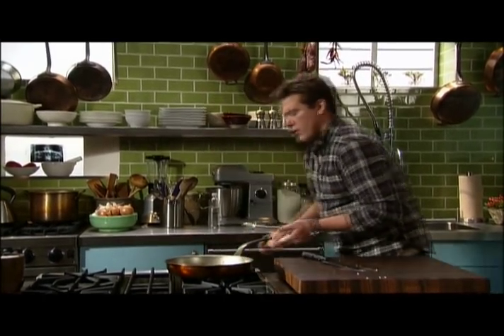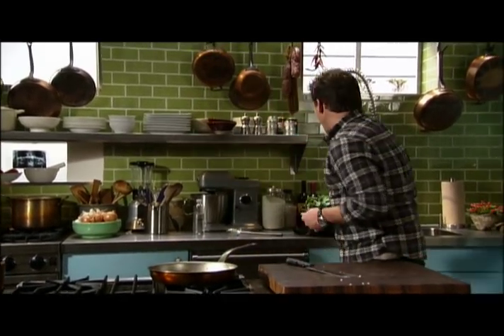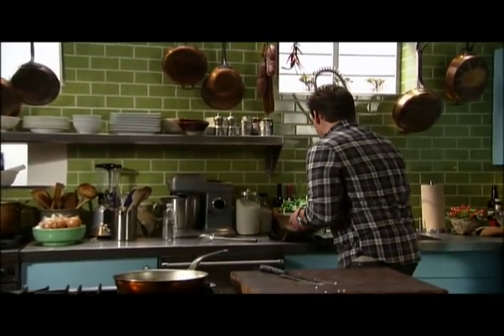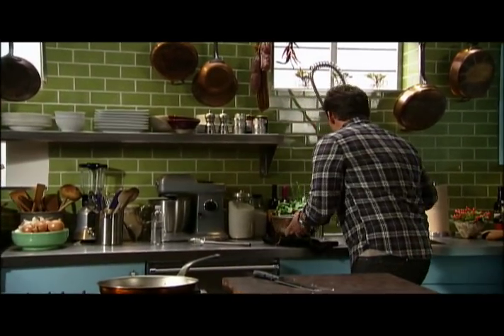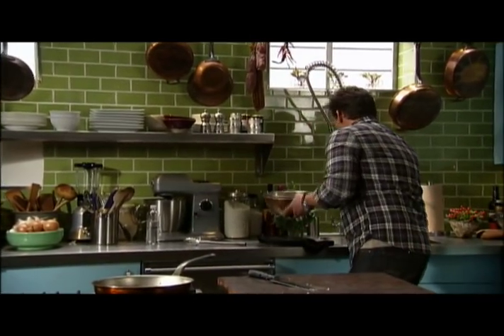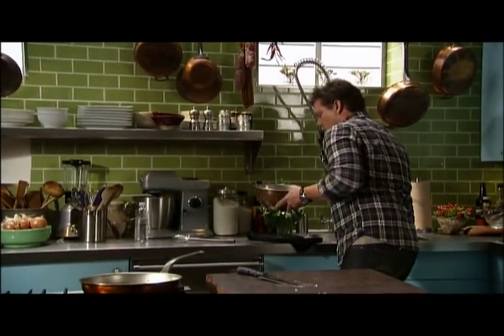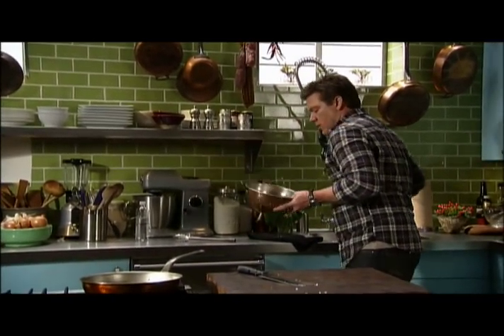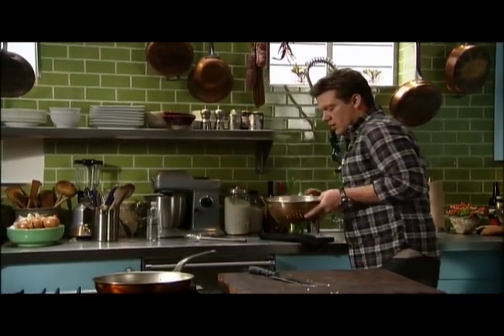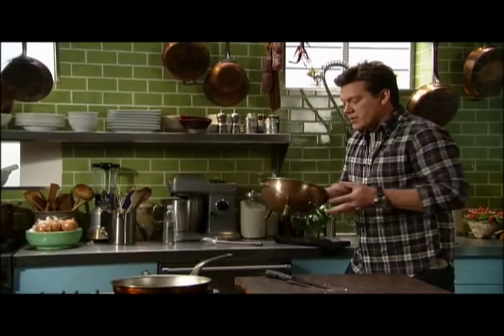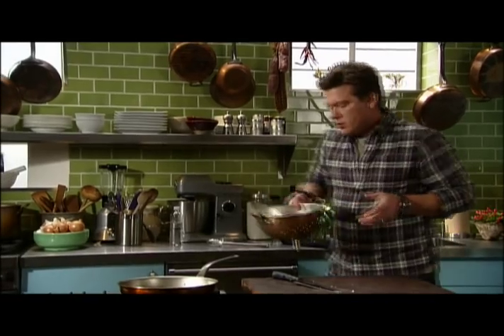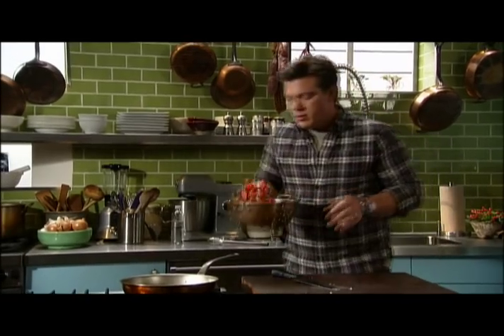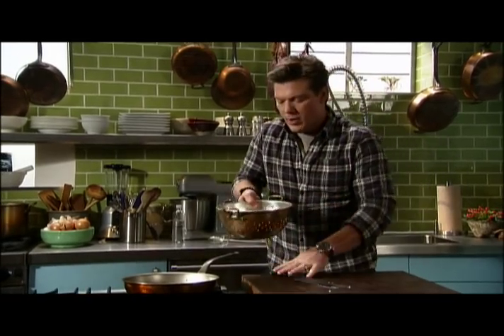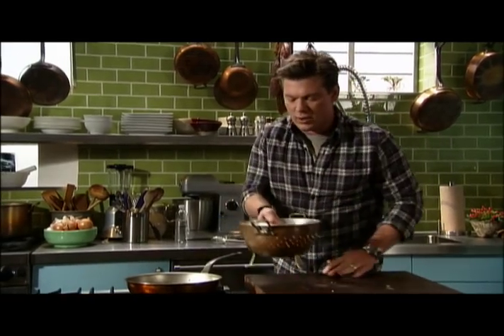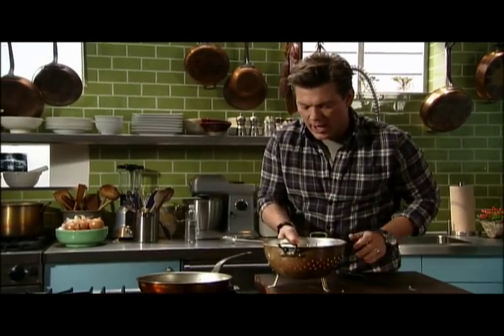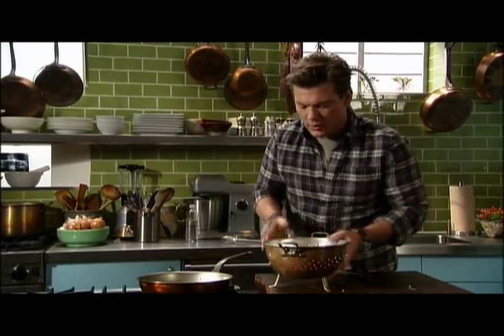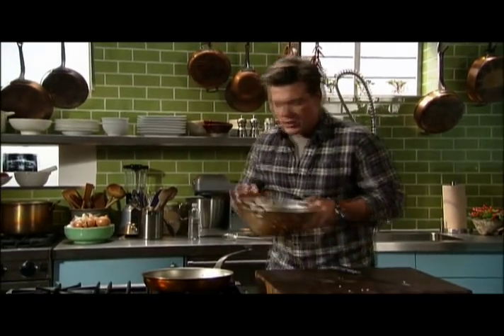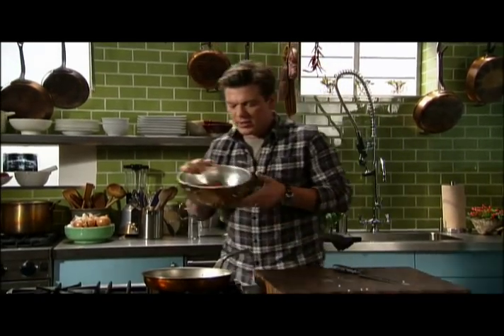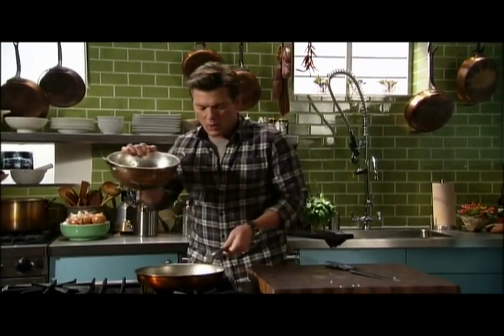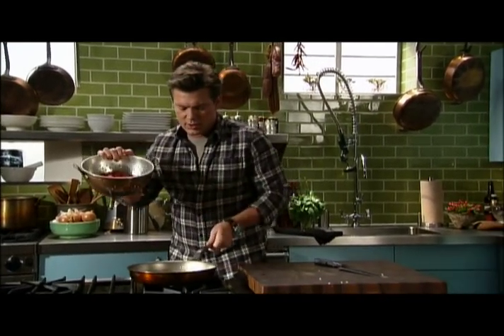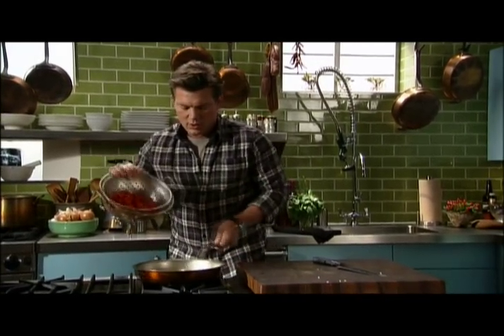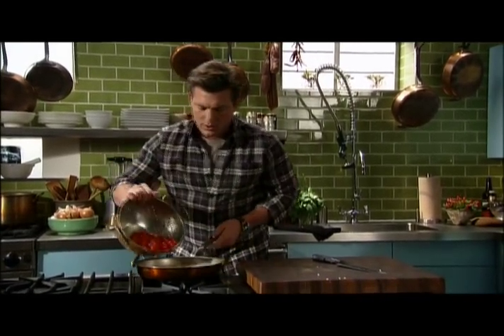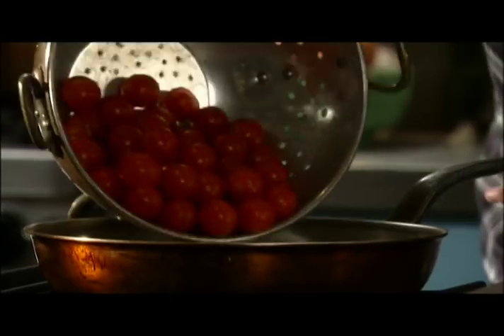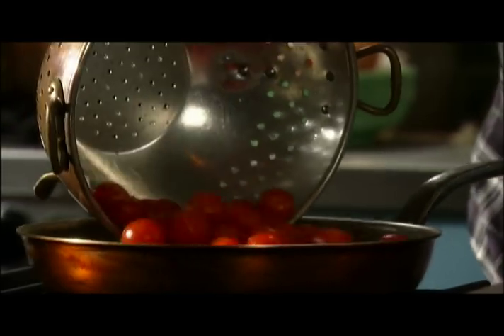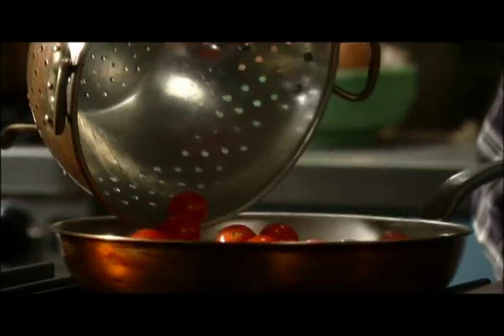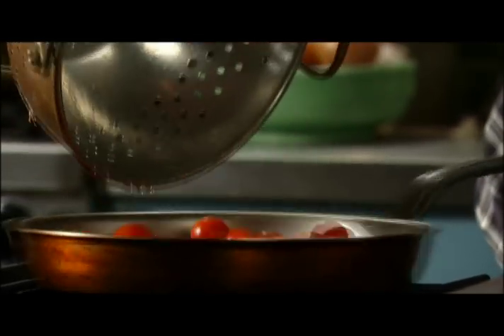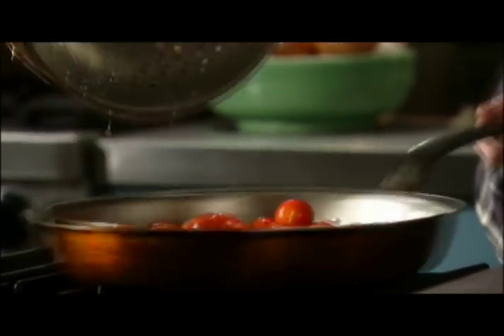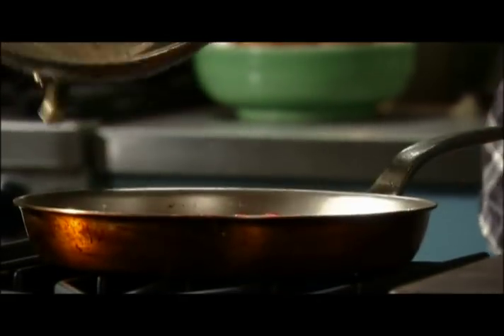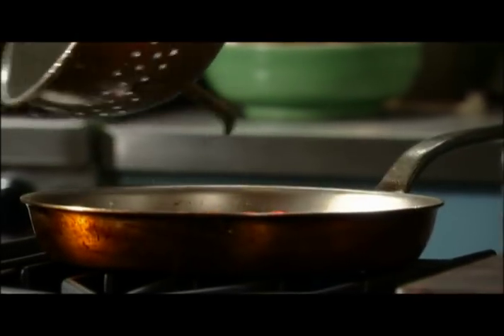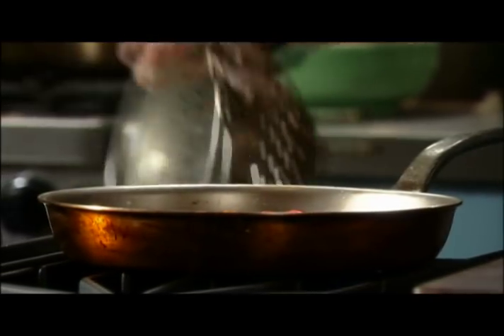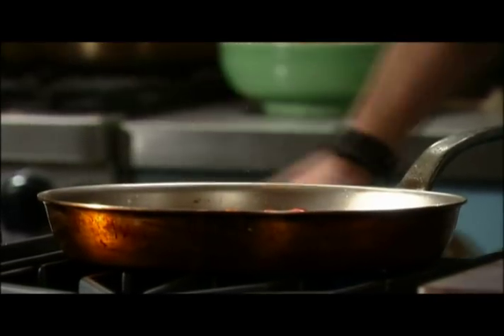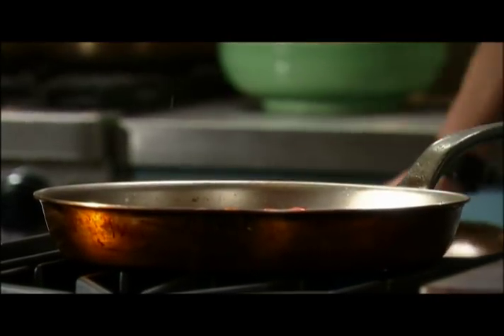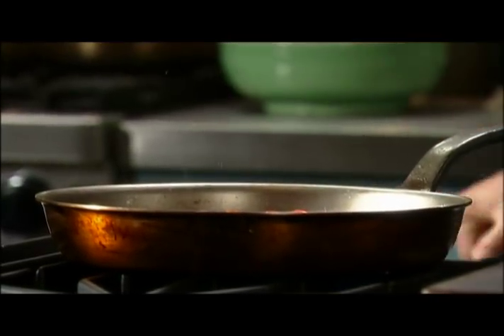We've also got our cherry tomatoes here — two pints or a pound of cherry tomatoes, washed. I'm going to drop those in and let this start to cook and break down.